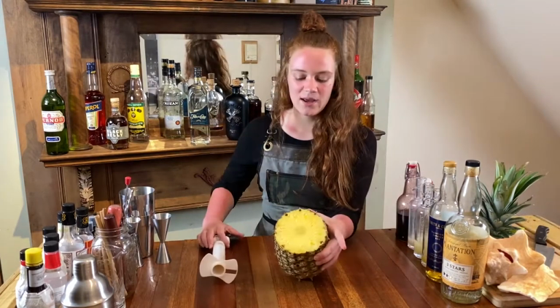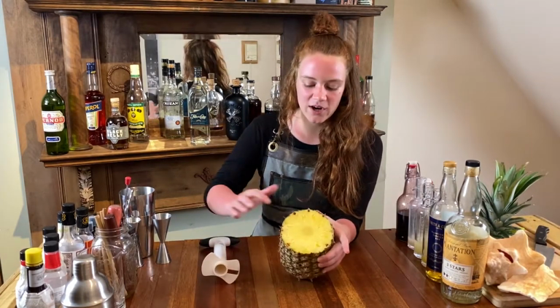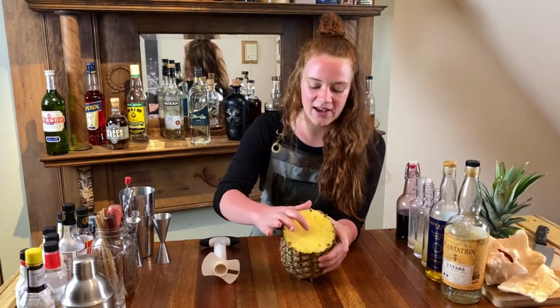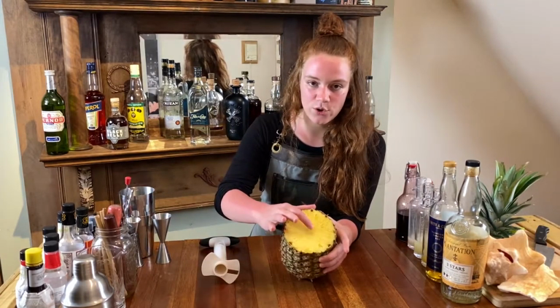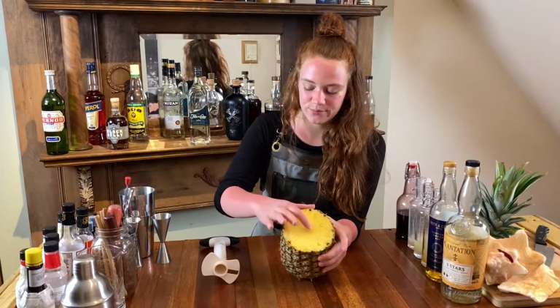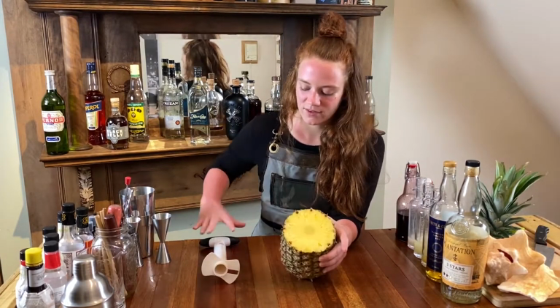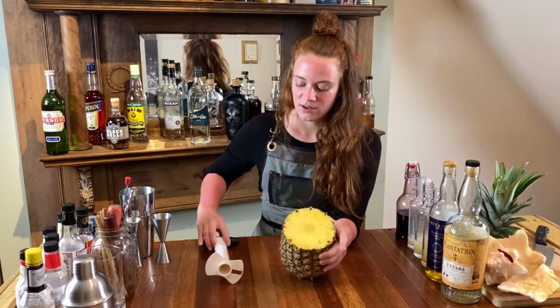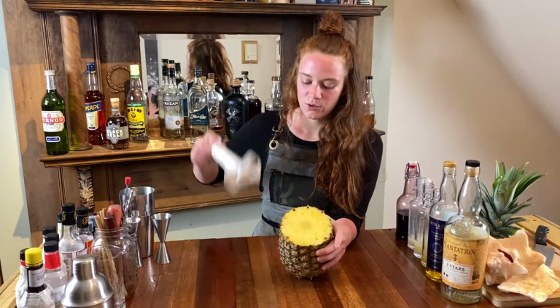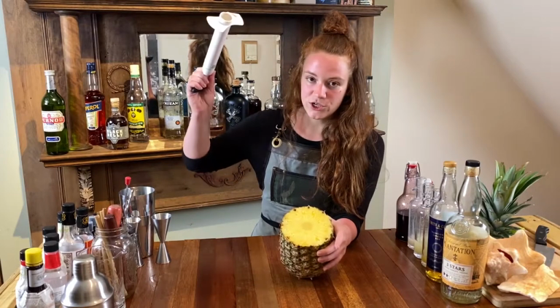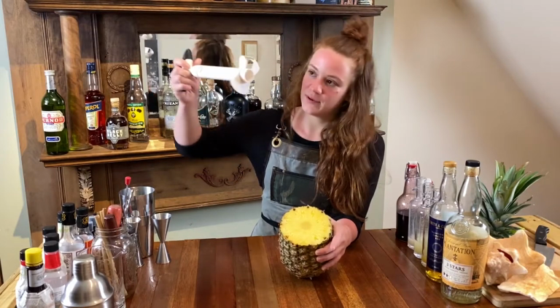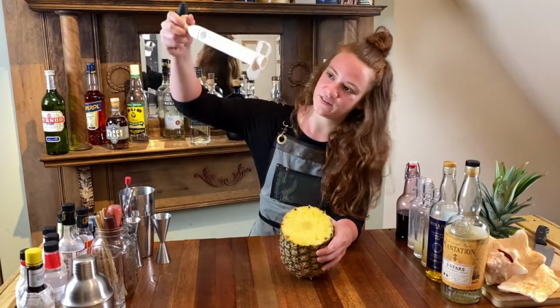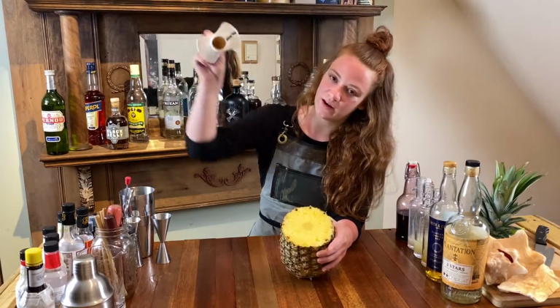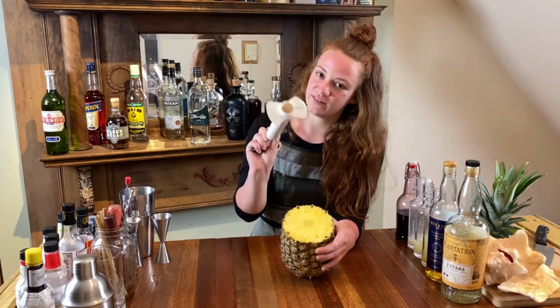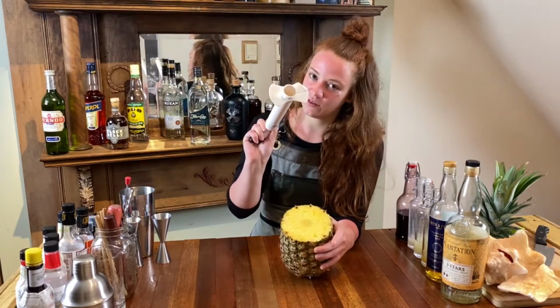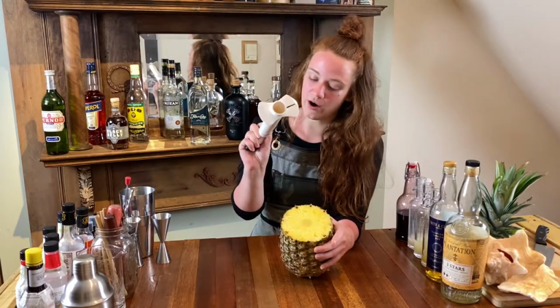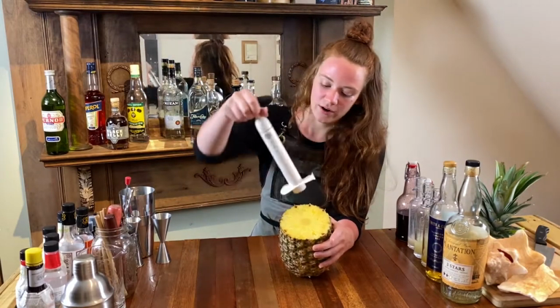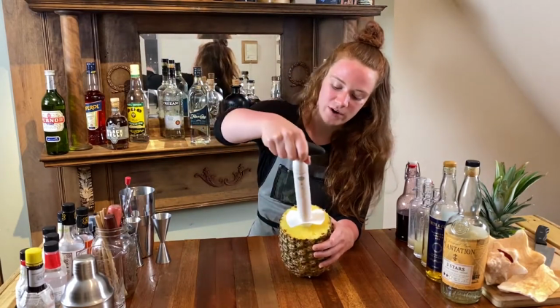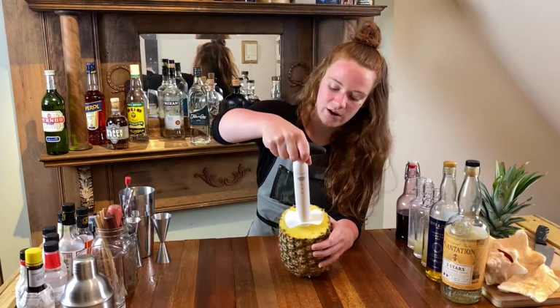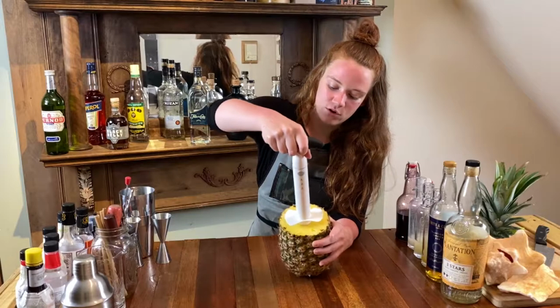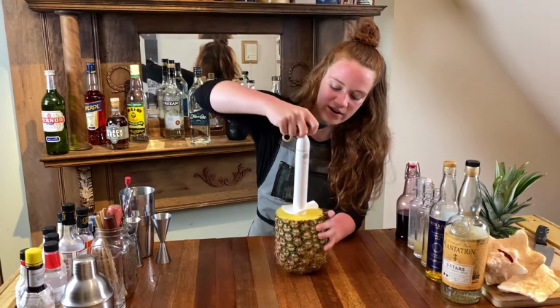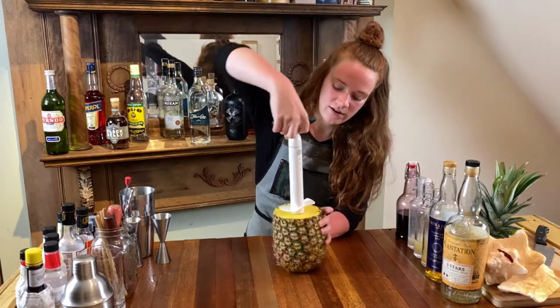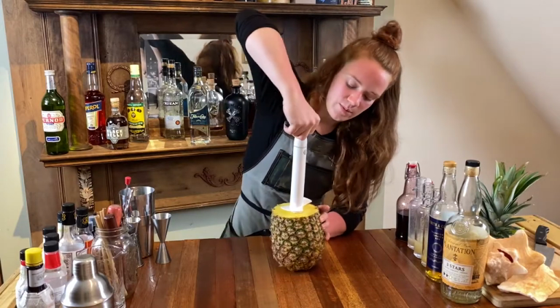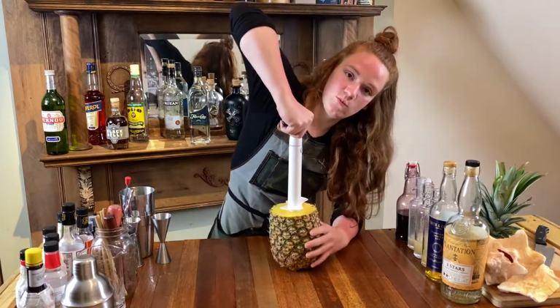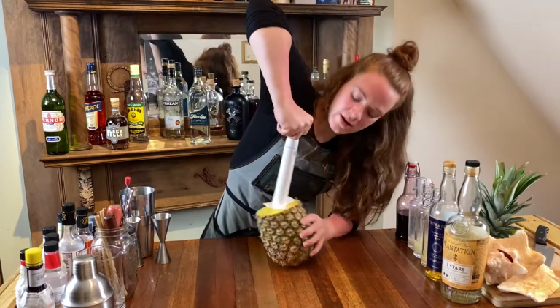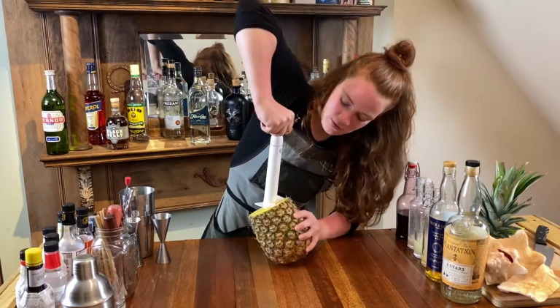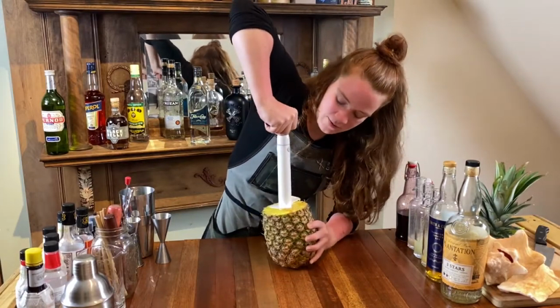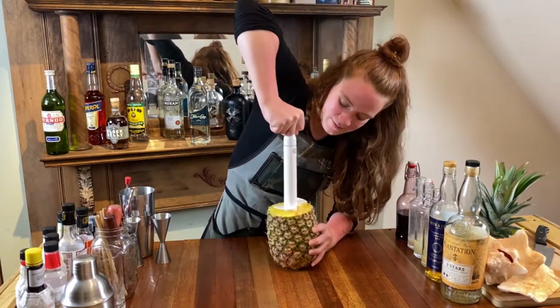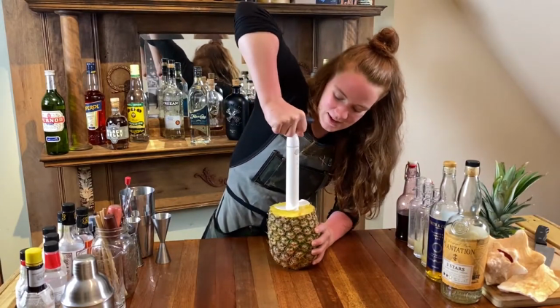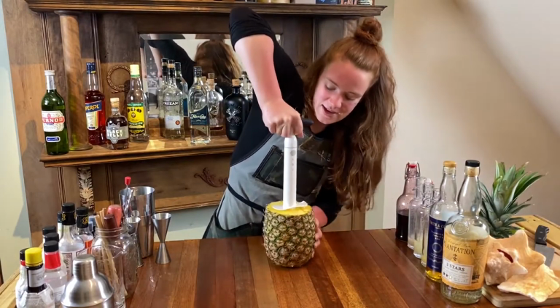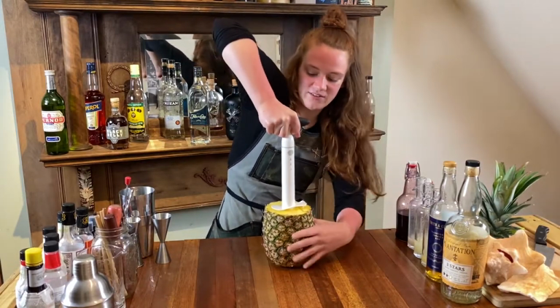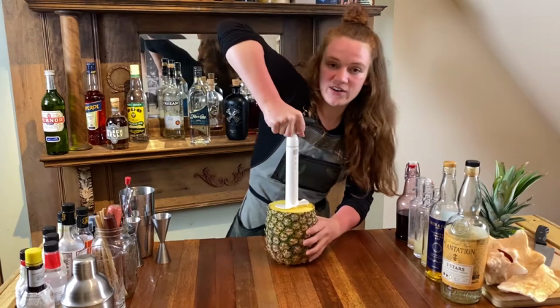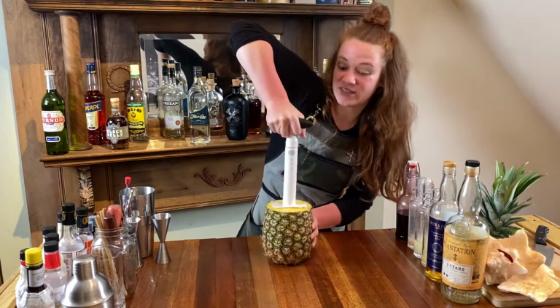The pineapple already has a core. Your job is to go ahead and place the corer right on top of the core, put some weight on it, and start twisting.